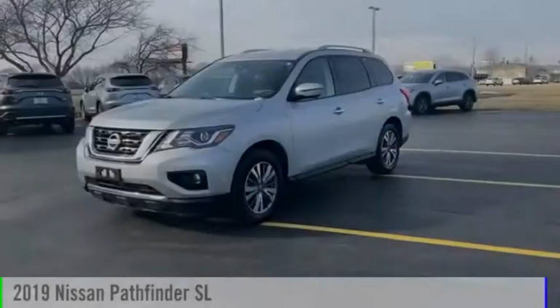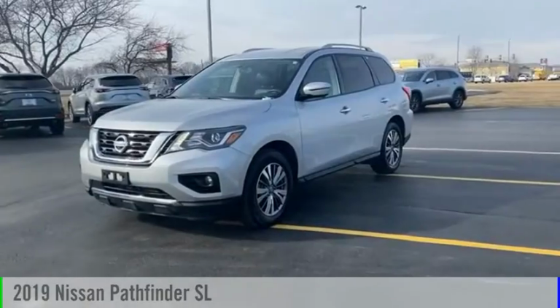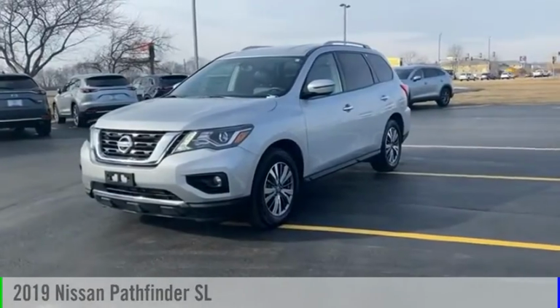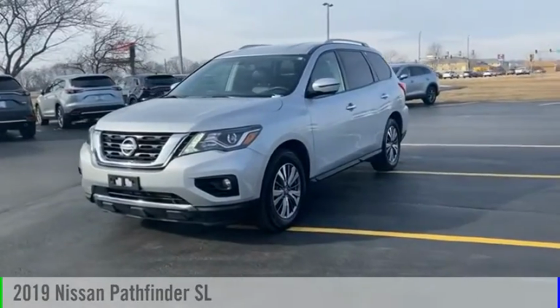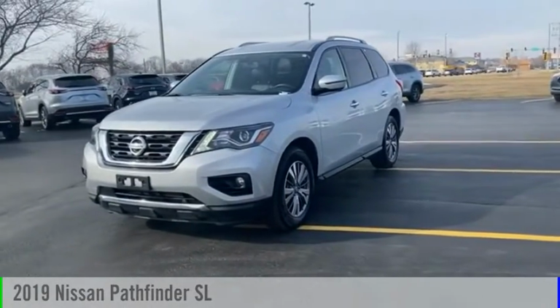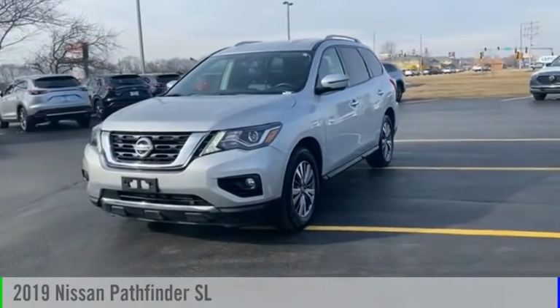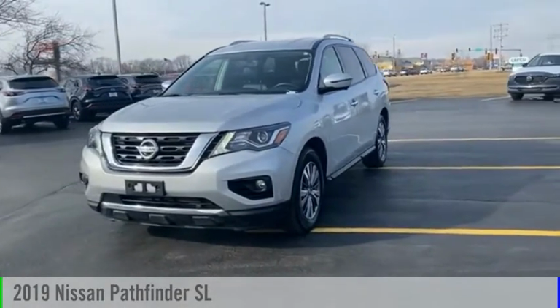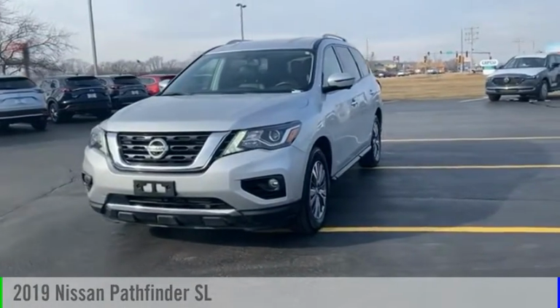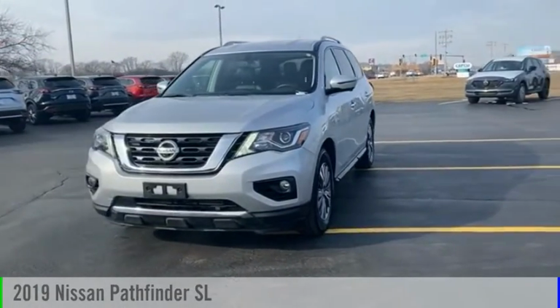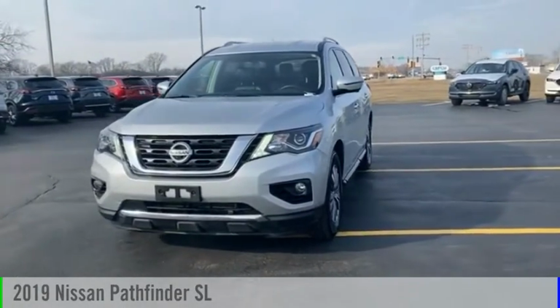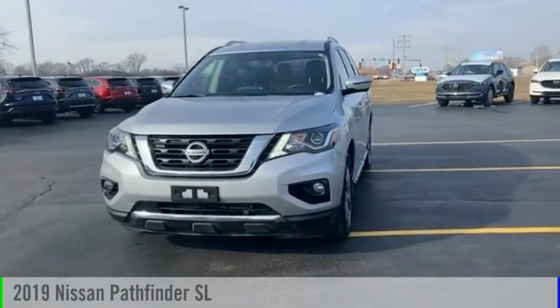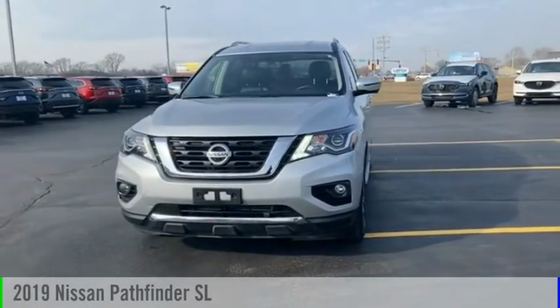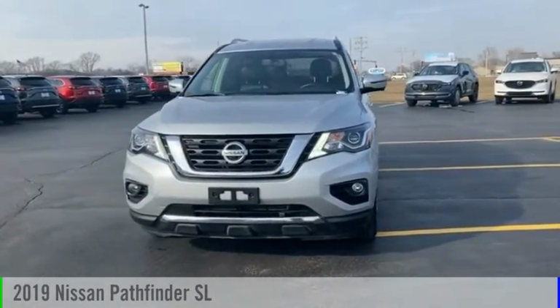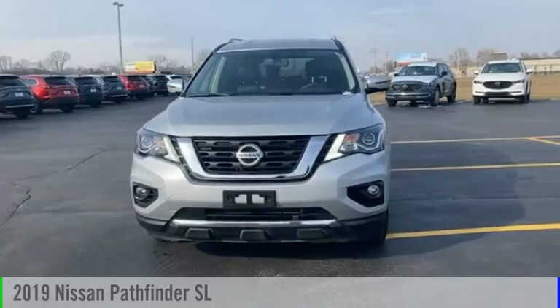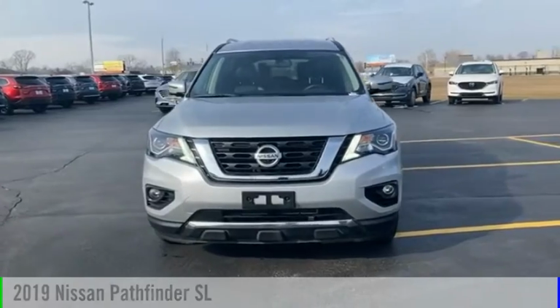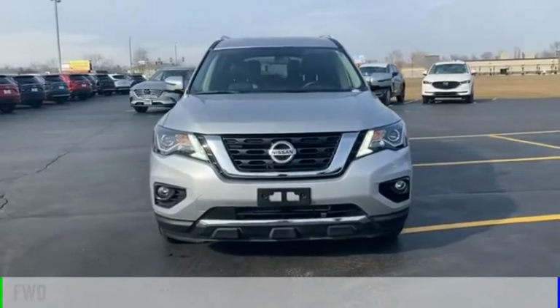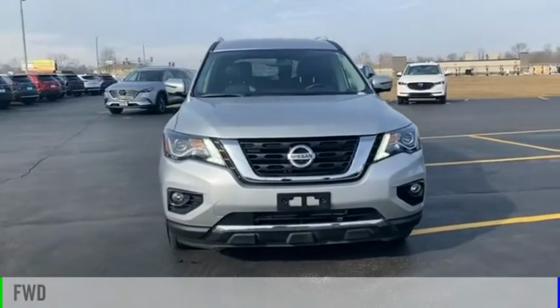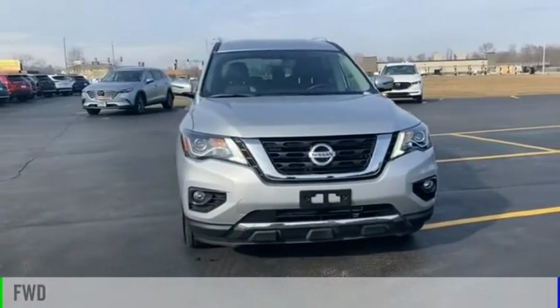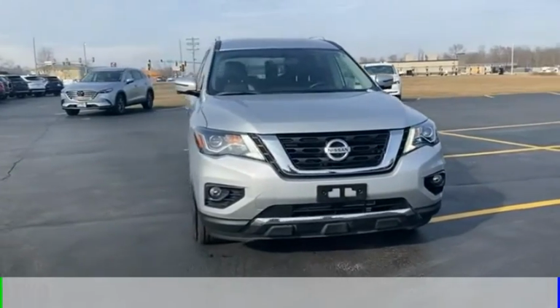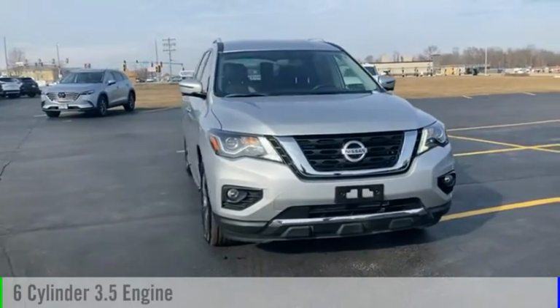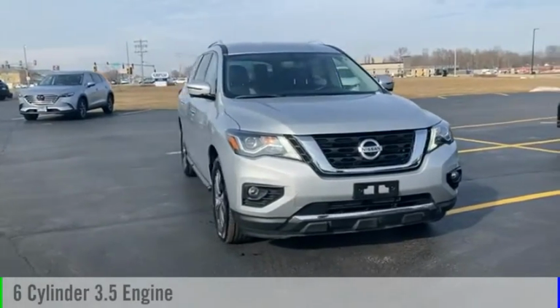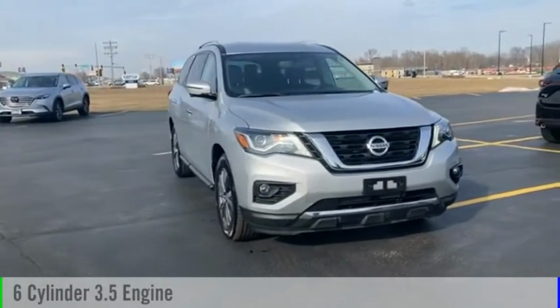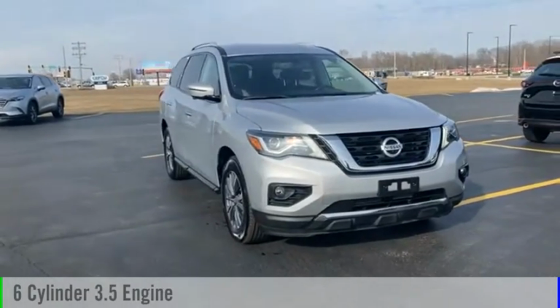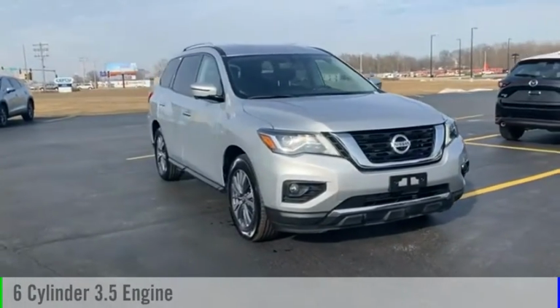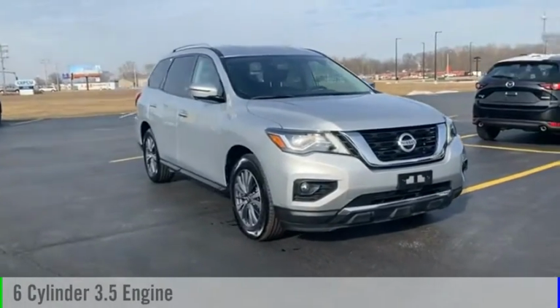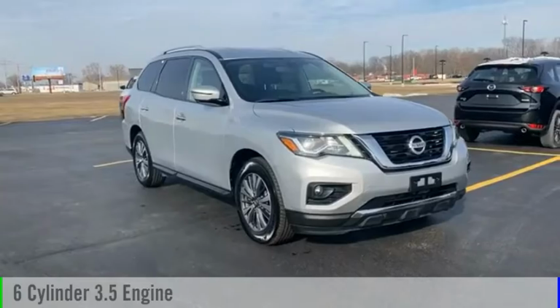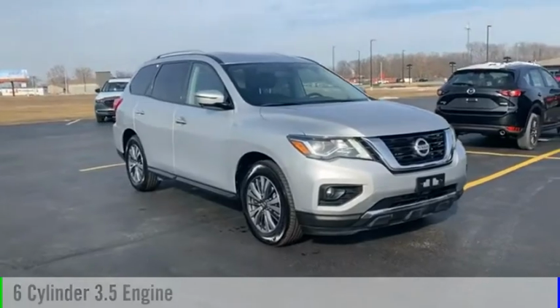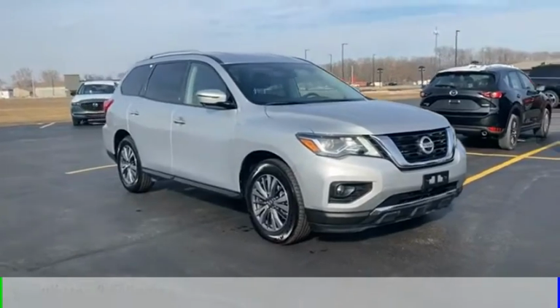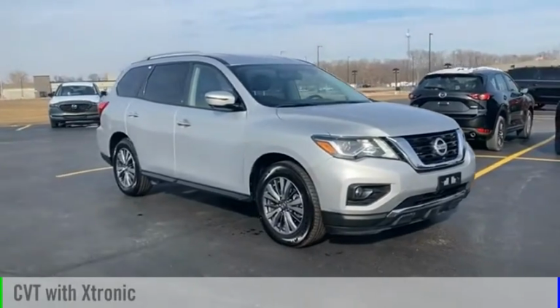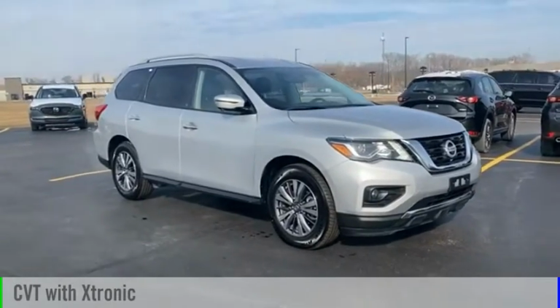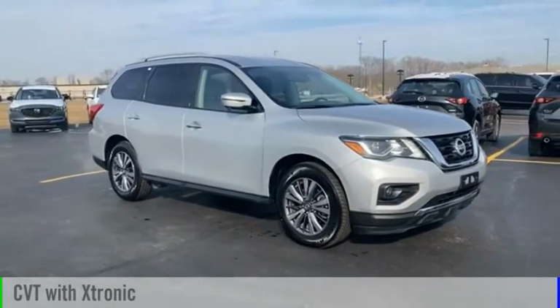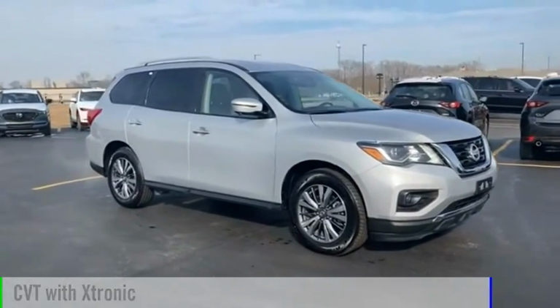Make a great choice today with the 2019 Pathfinder. This vehicle is powered by a front-wheel drive, six-cylinder, 3.5-liter engine, and comes with a continuously variable transmission.